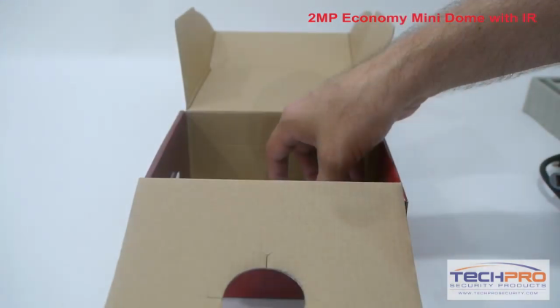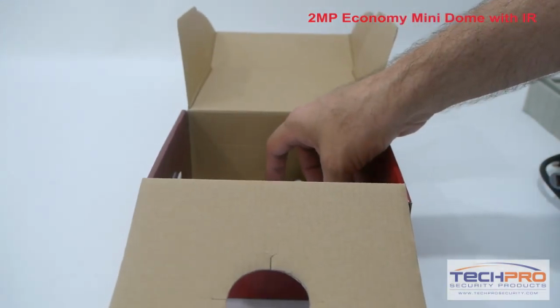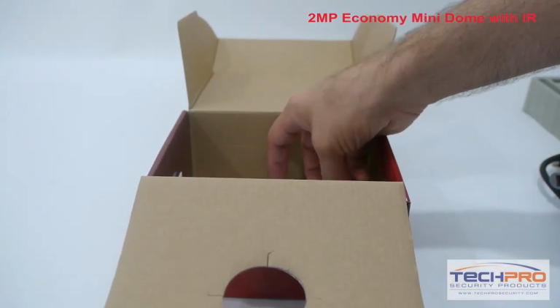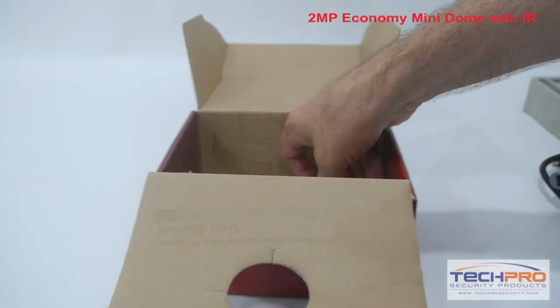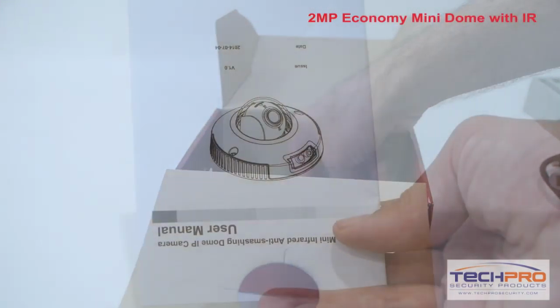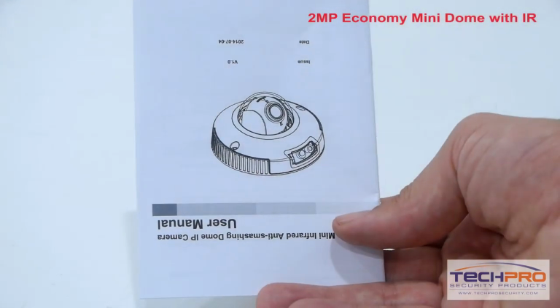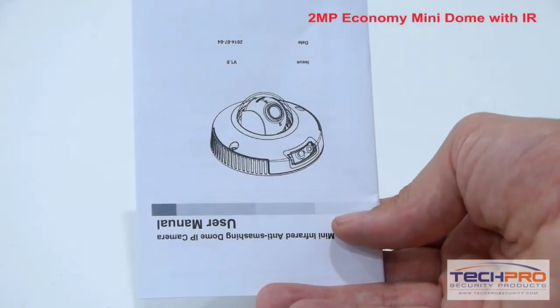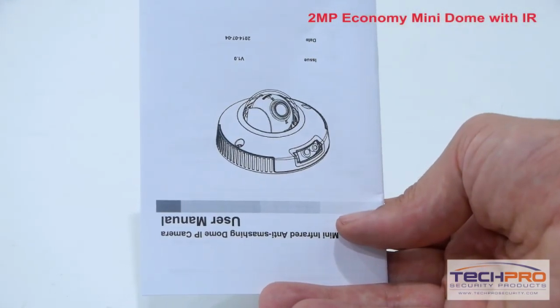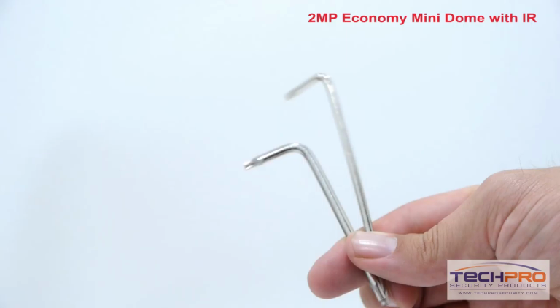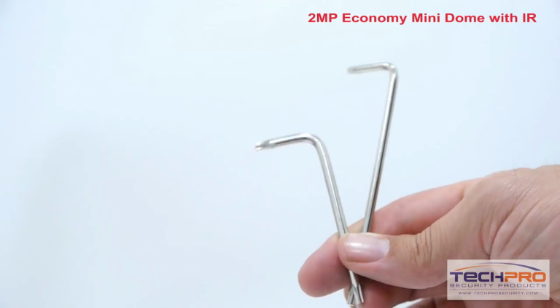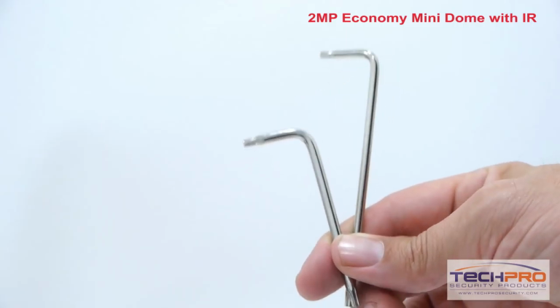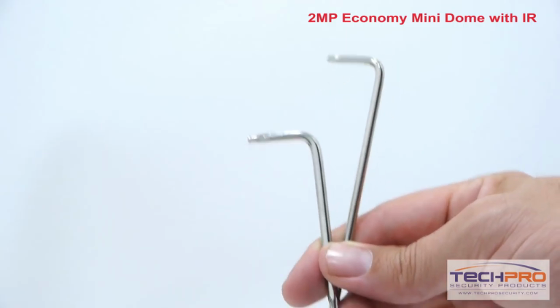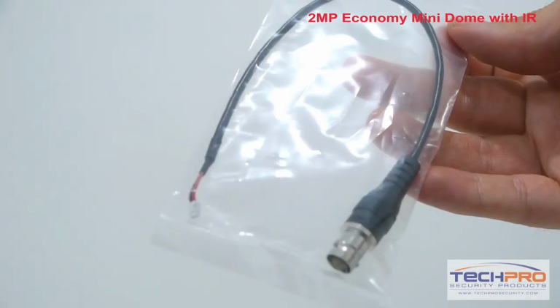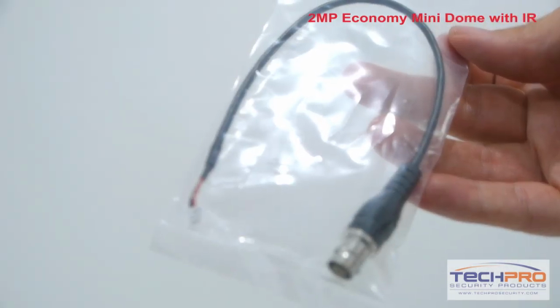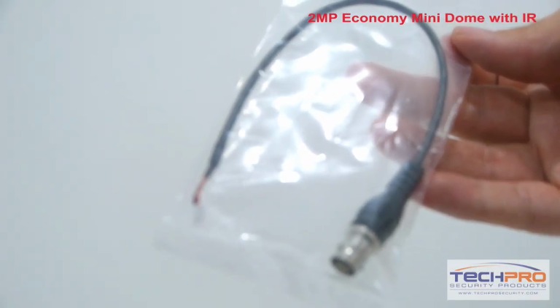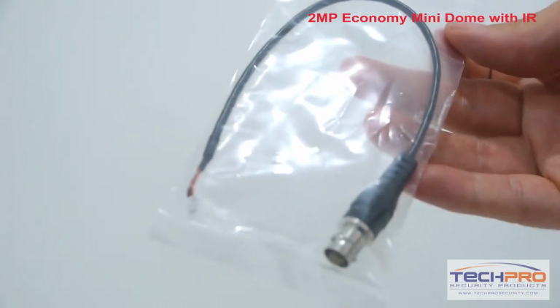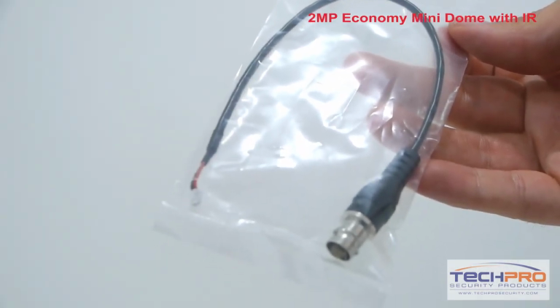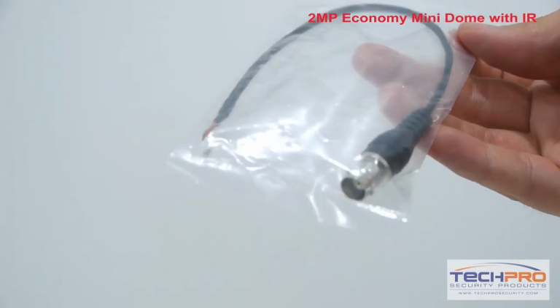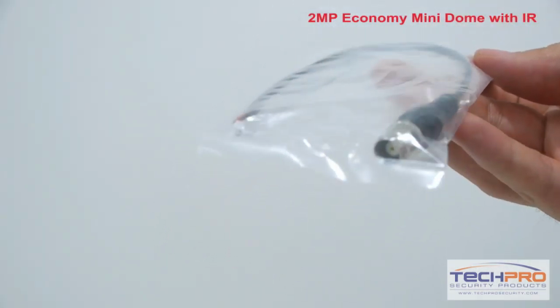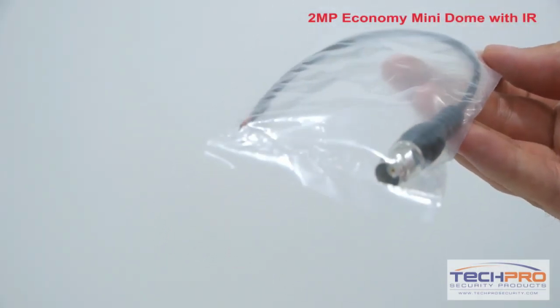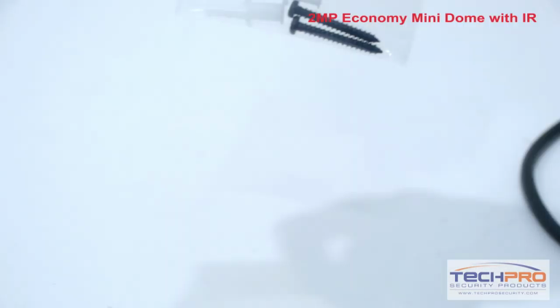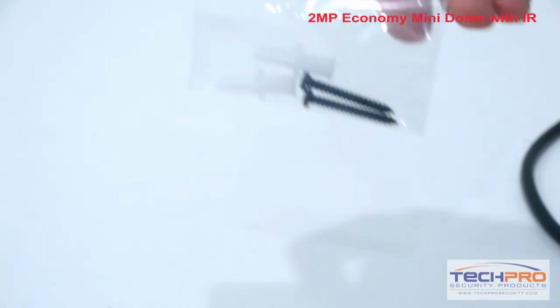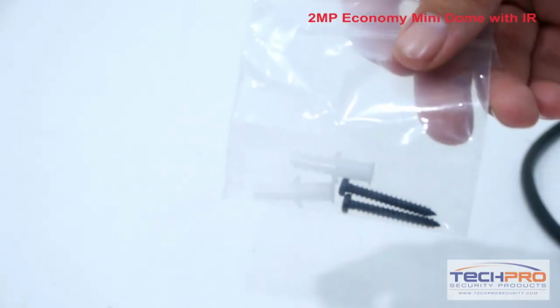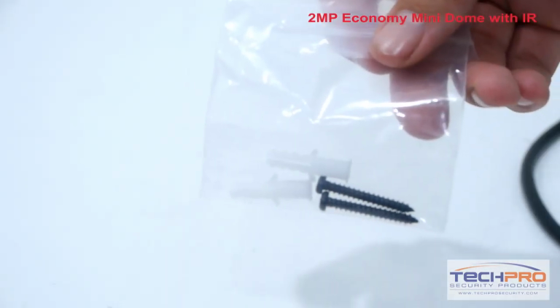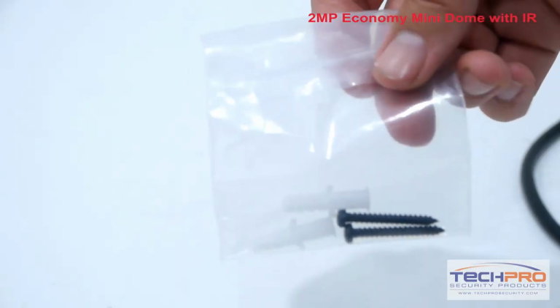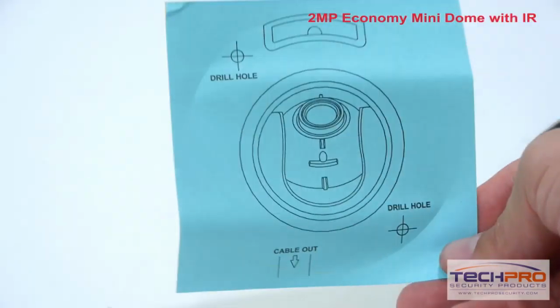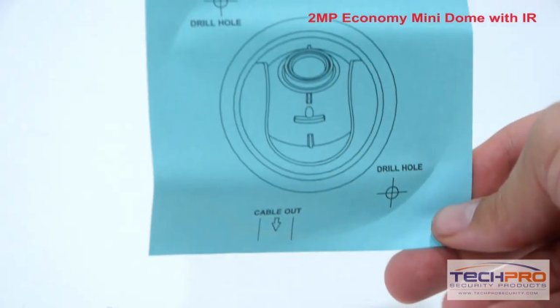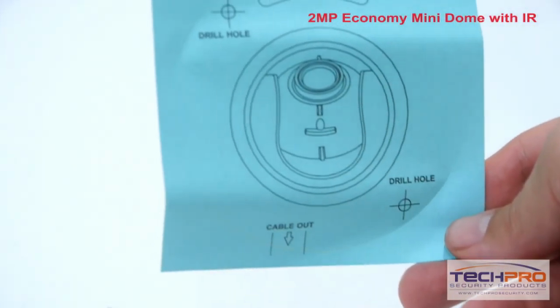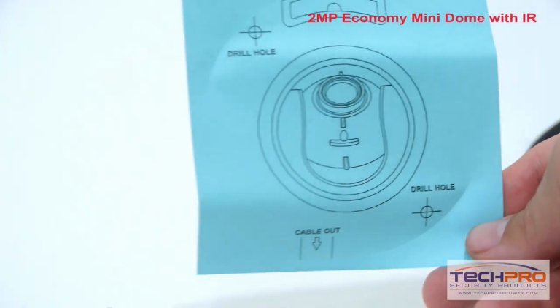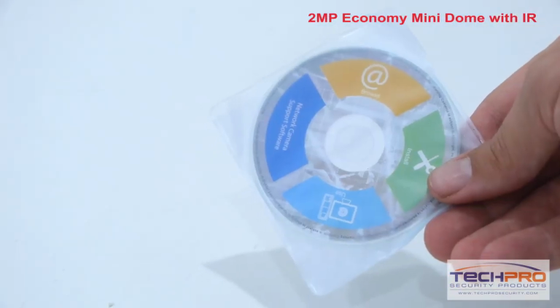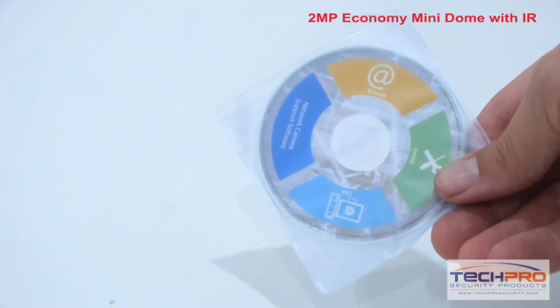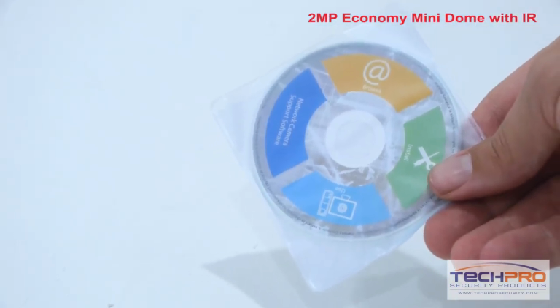Inside the box you'll also find an instruction manual, two allen wrenches, an optional analog connector for spot monitor output, mounting screws and pegs, a mounting template, and a software disk.